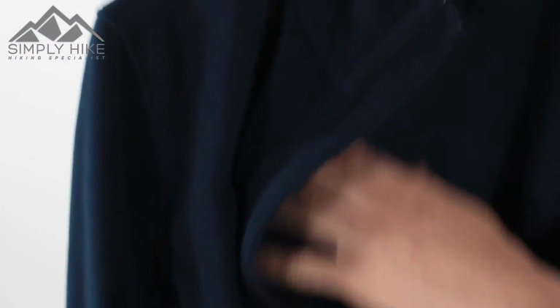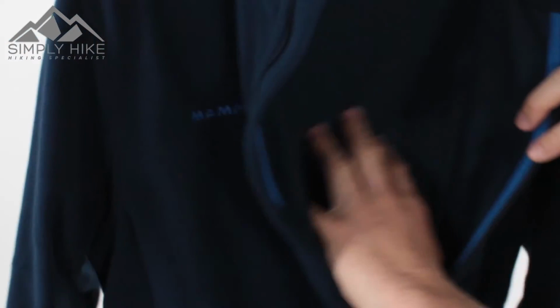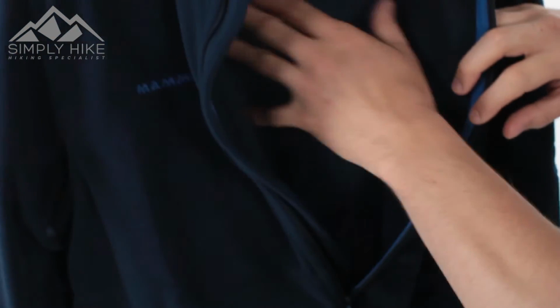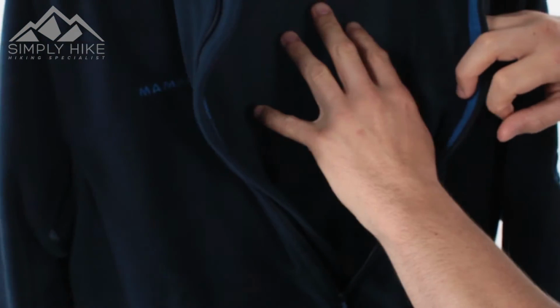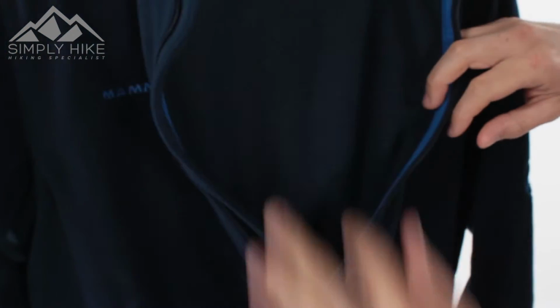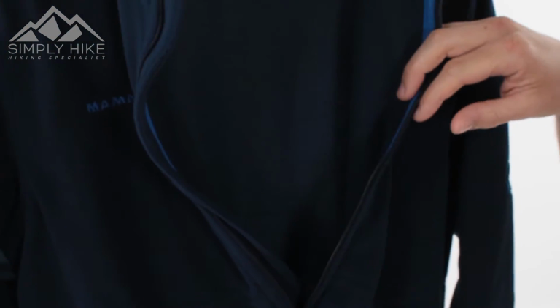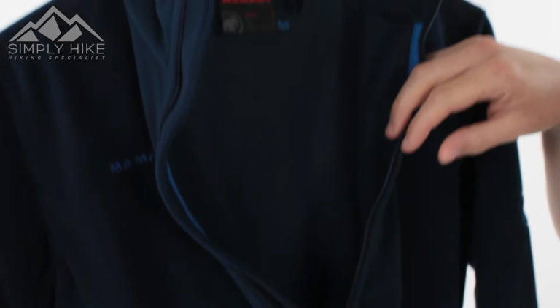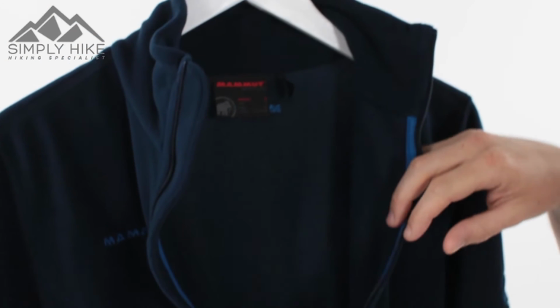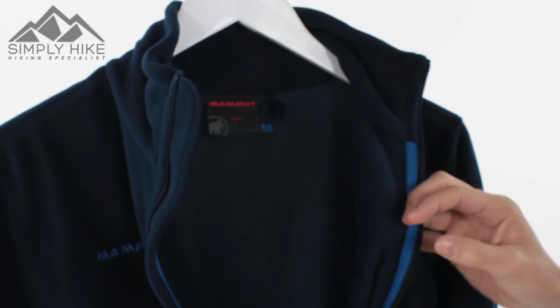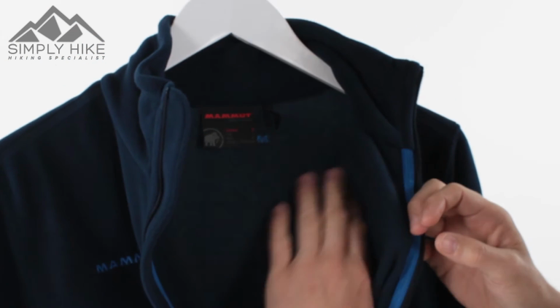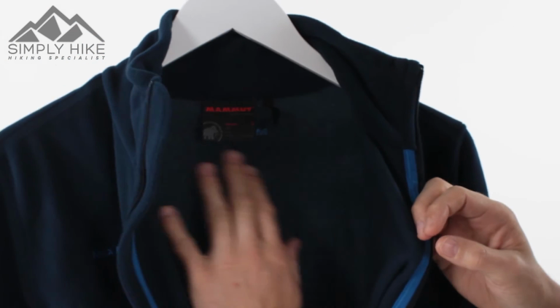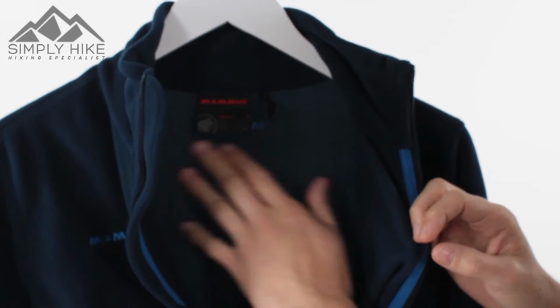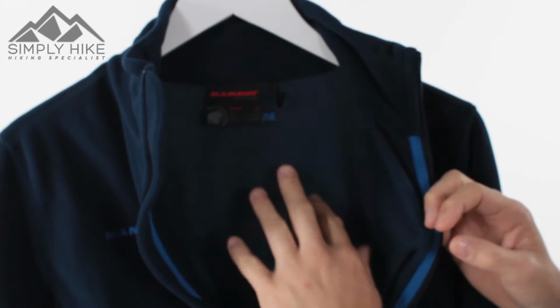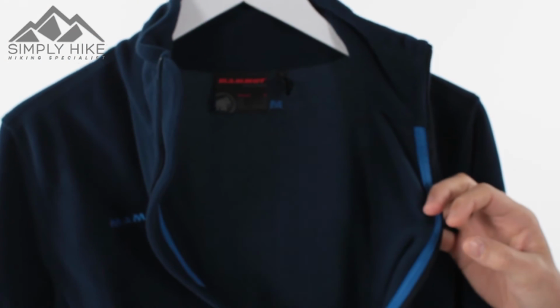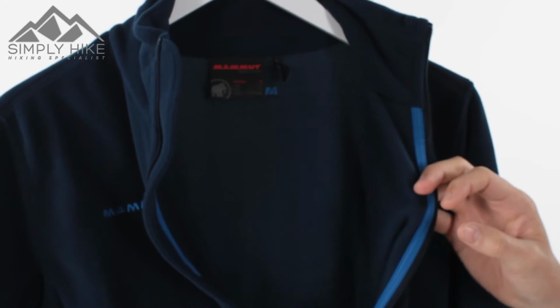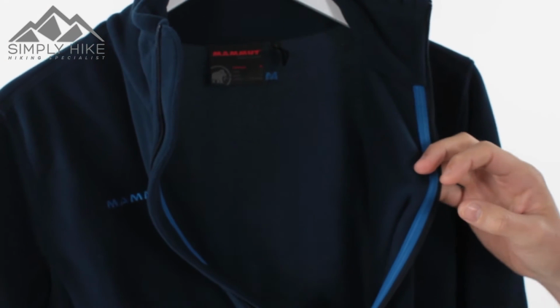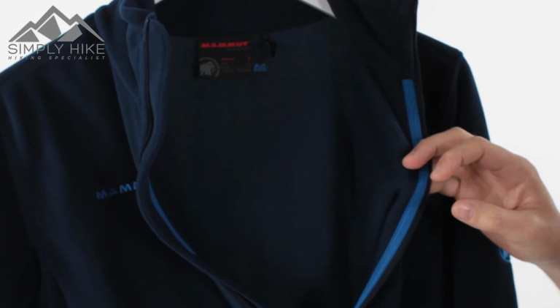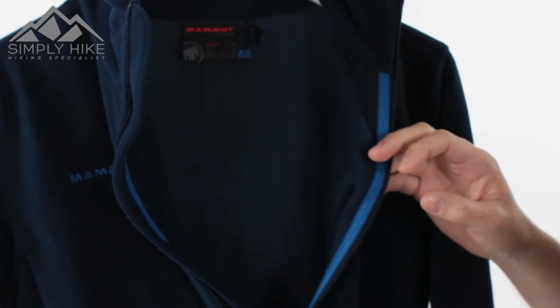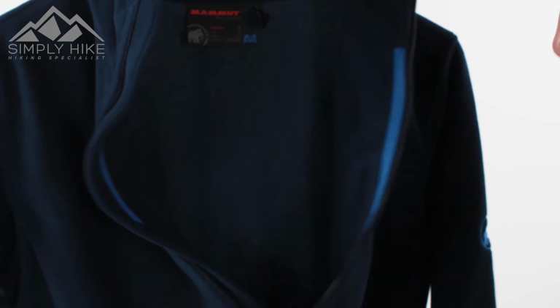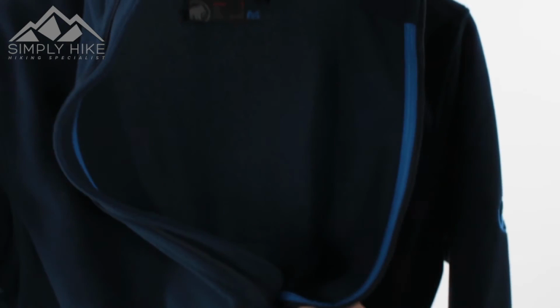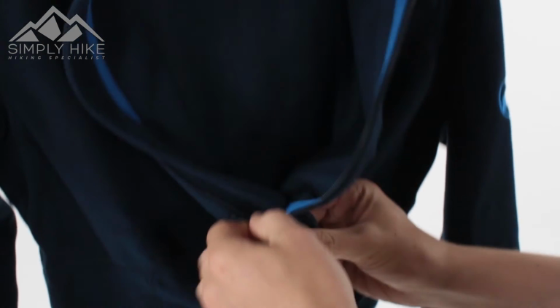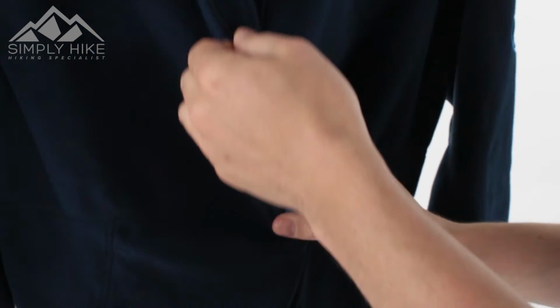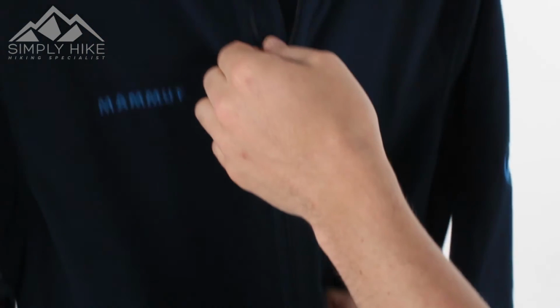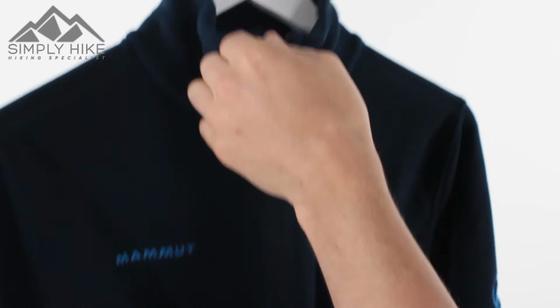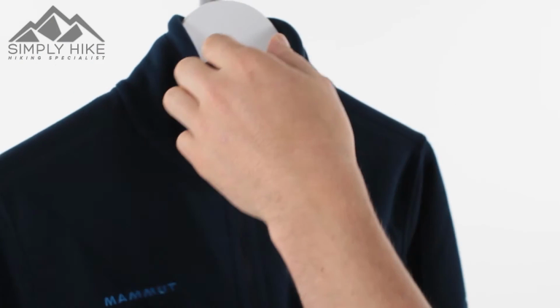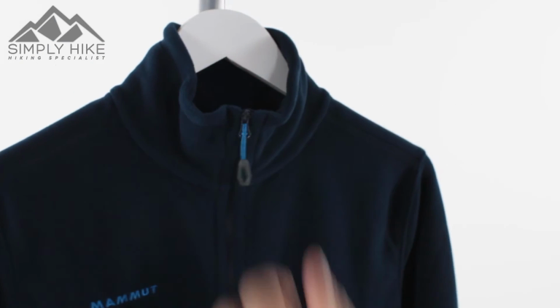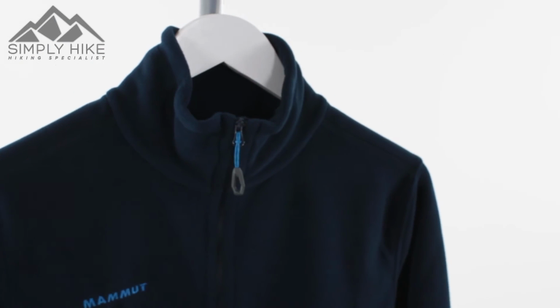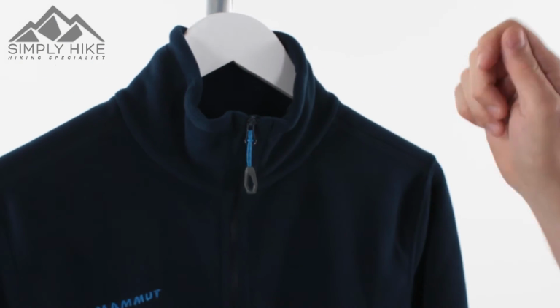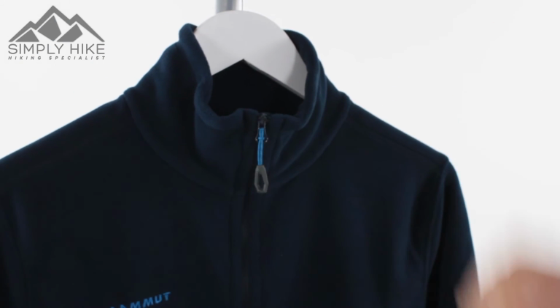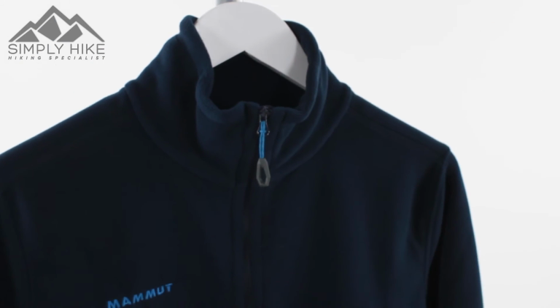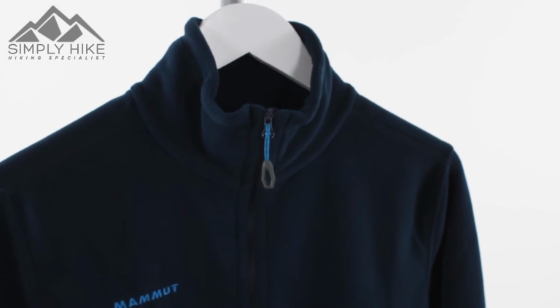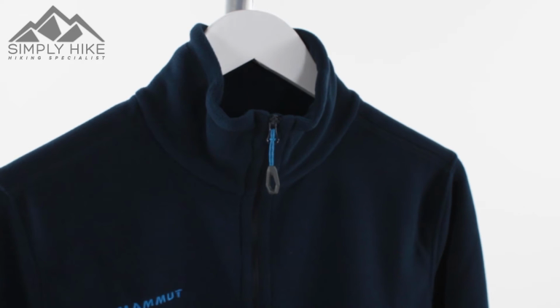On the inside, there are no additional pockets or anything — it's just about keeping it nice and lightweight. But the finish on the inside is nice and soft against the skin. The zip itself is really nice and quick; it zips up really quickly as well.